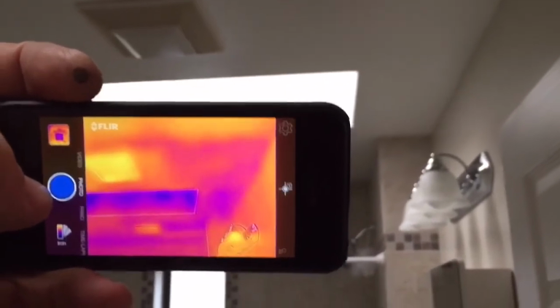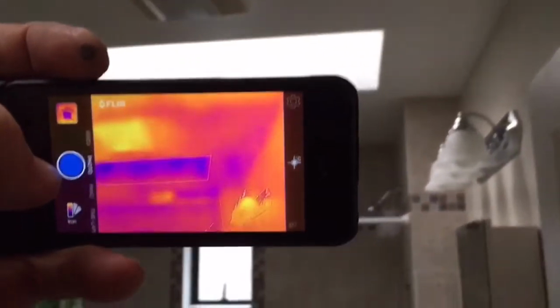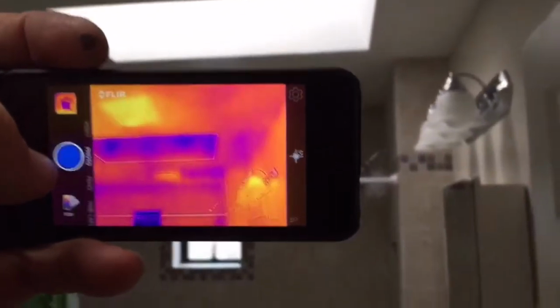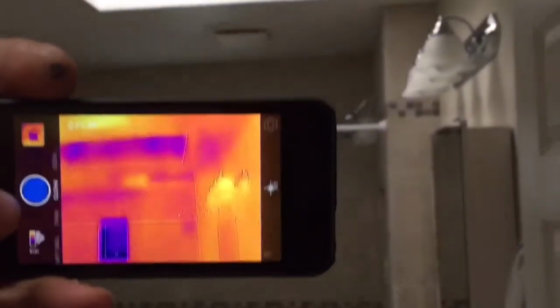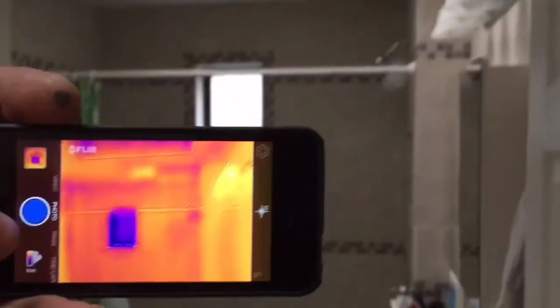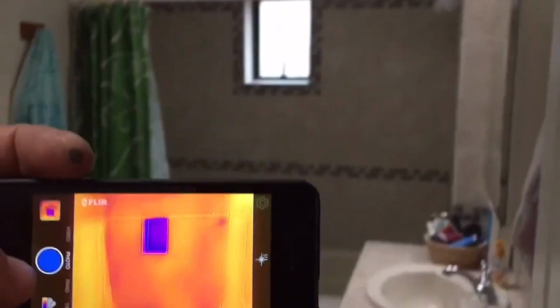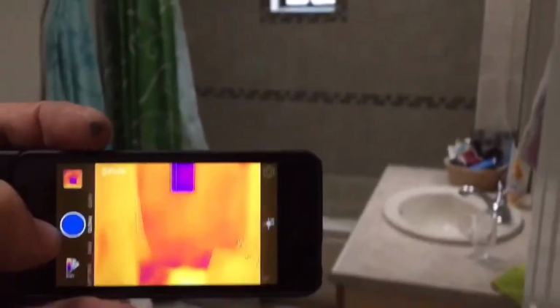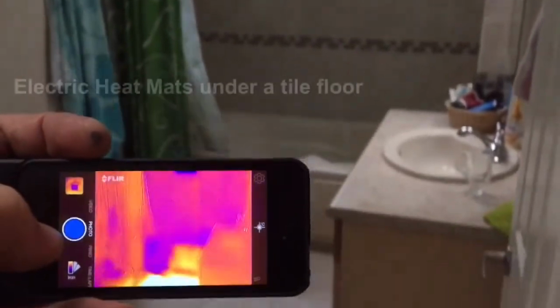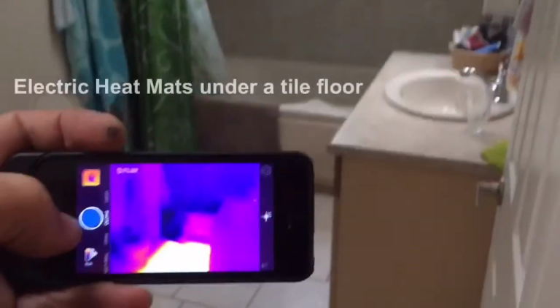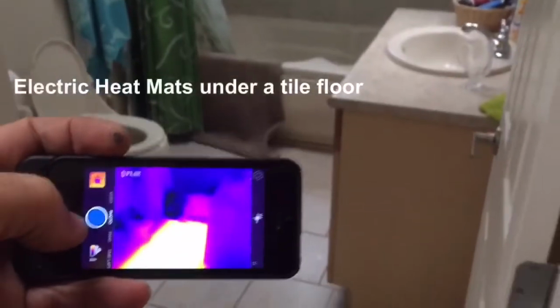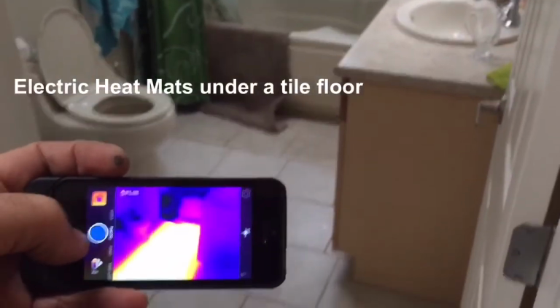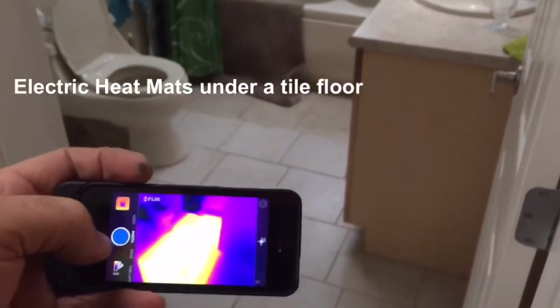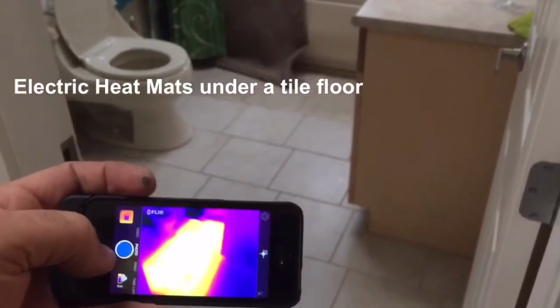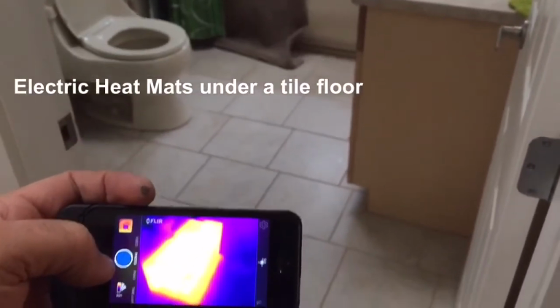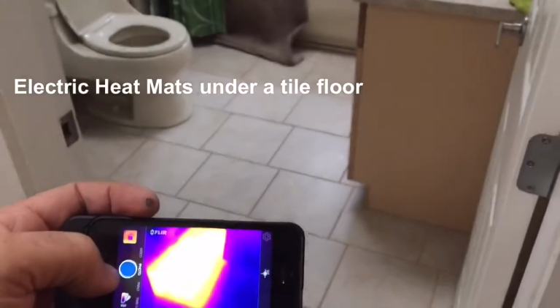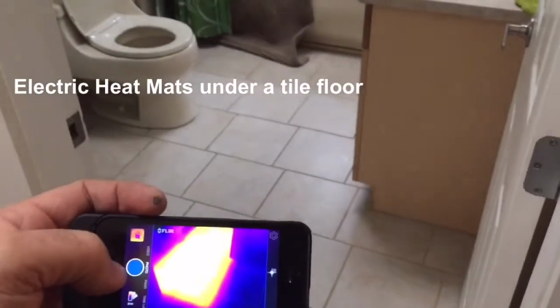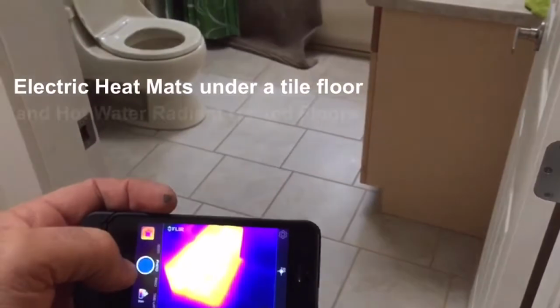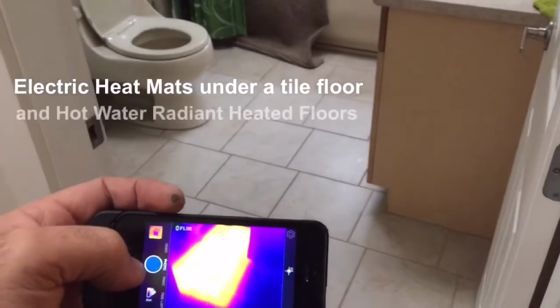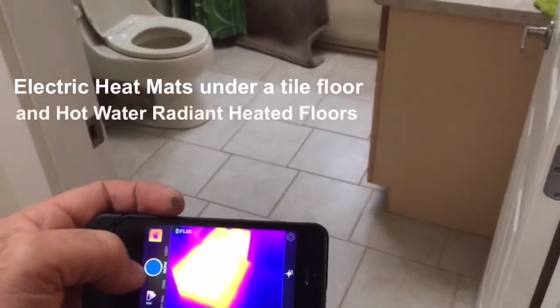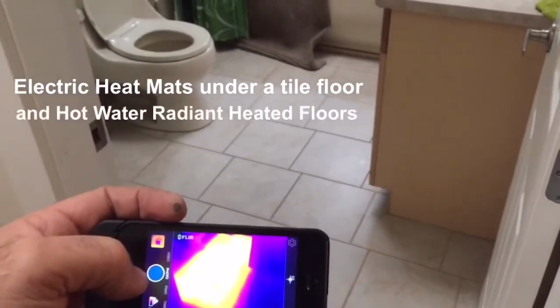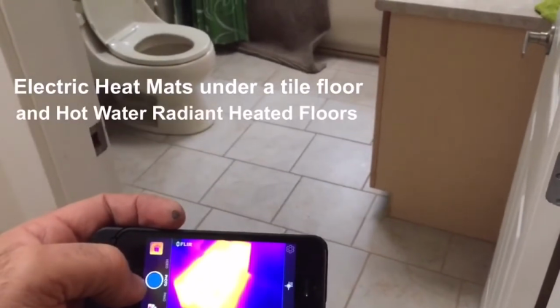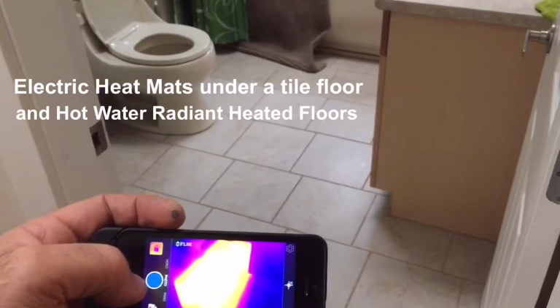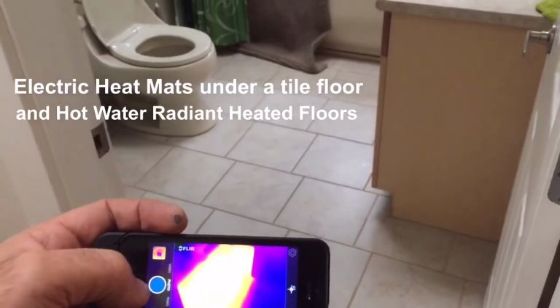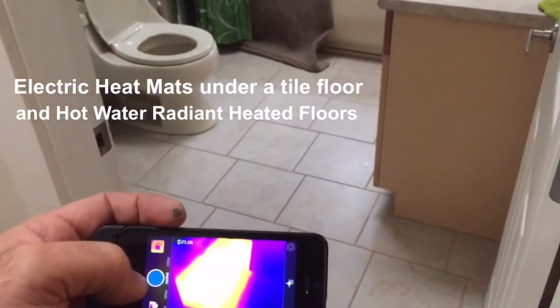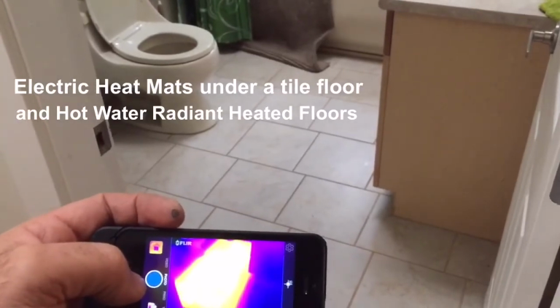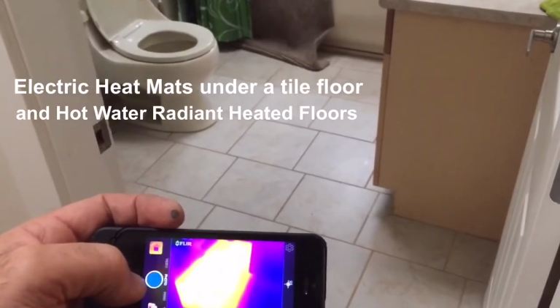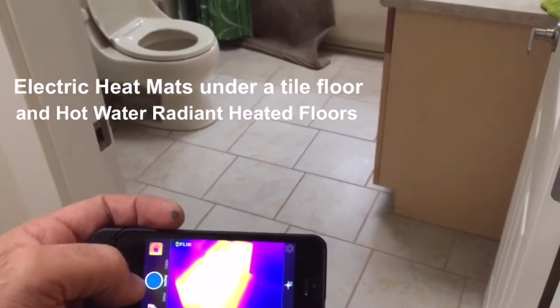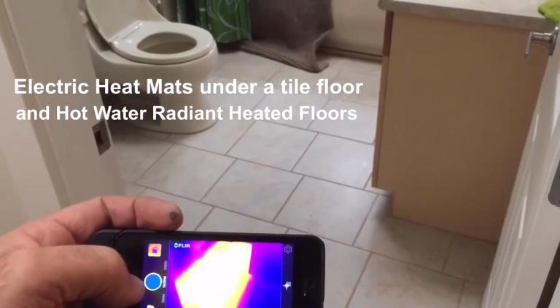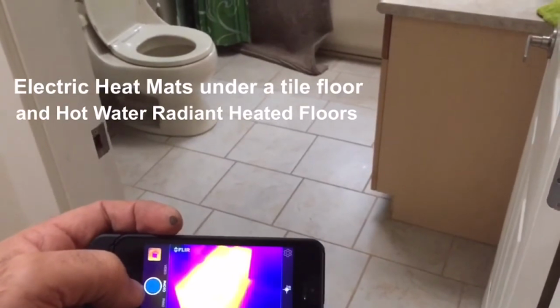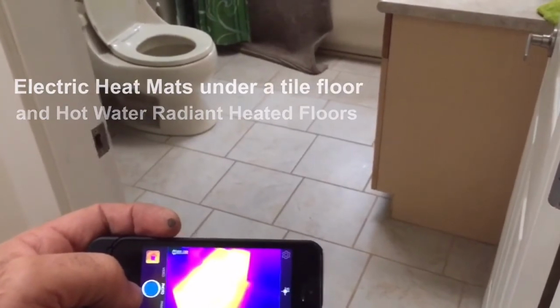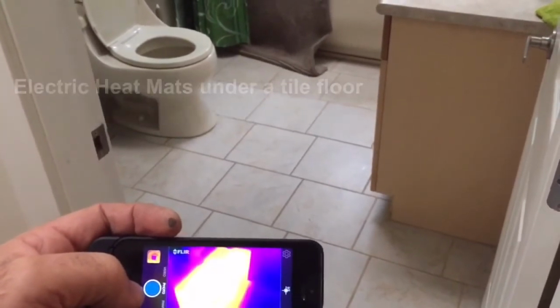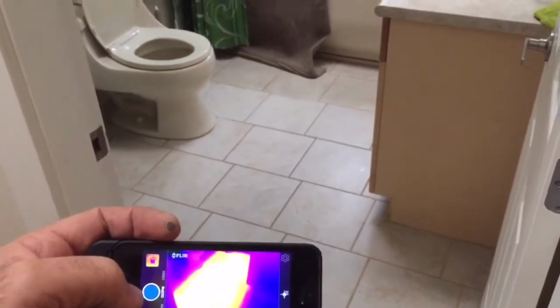One more thing an infrared camera is used for is showing me the heat mats underneath the floor and hot water radiant heat that goes throughout a home. If you don't have an infrared camera, how do you know if this mat is actually working properly?